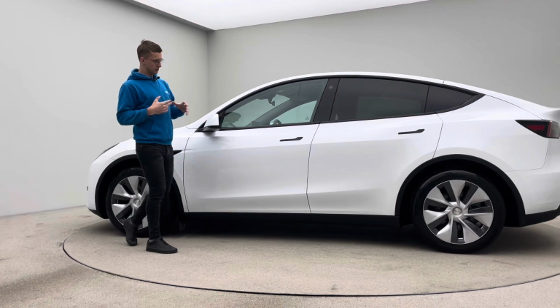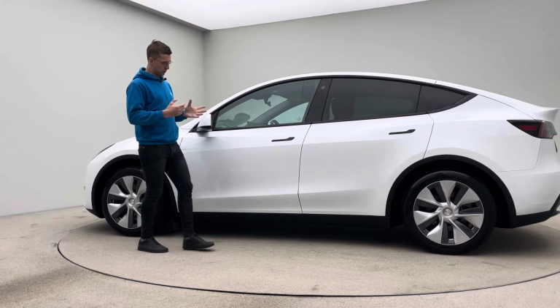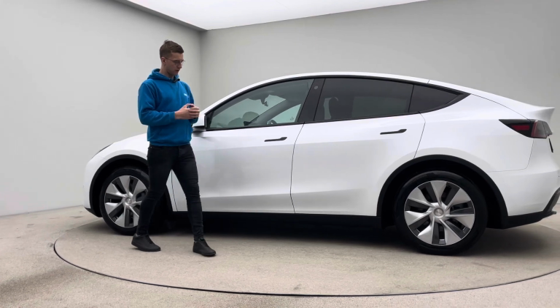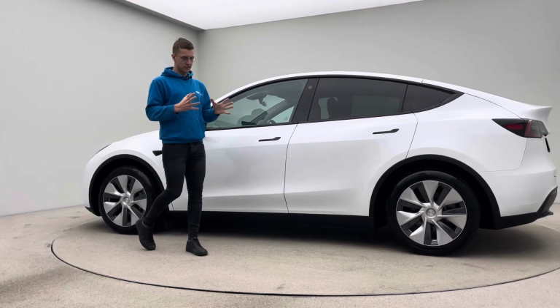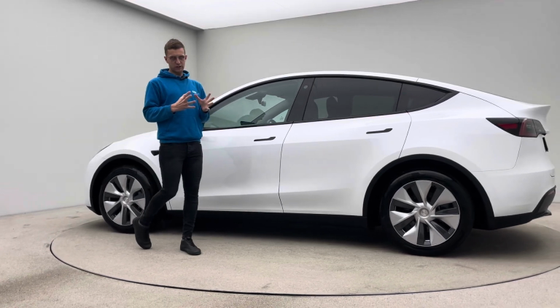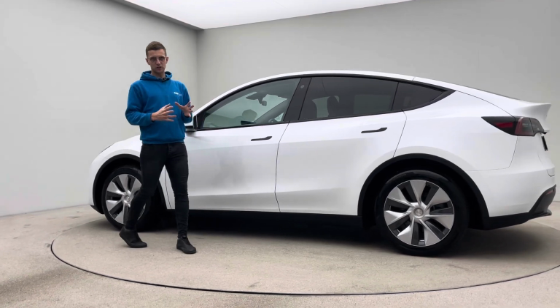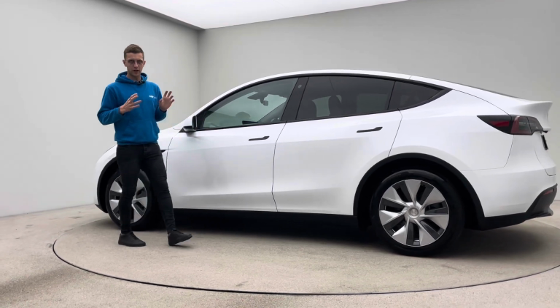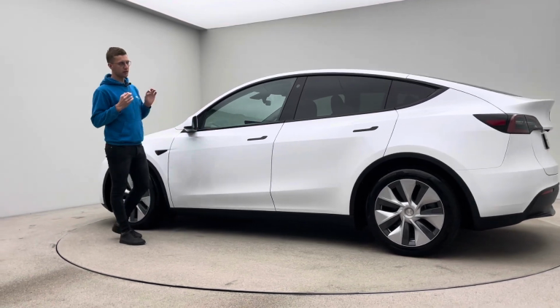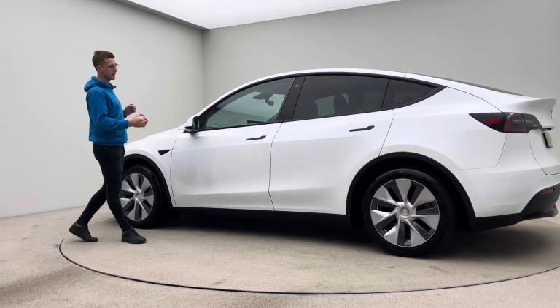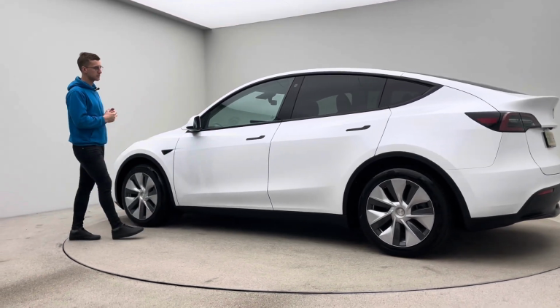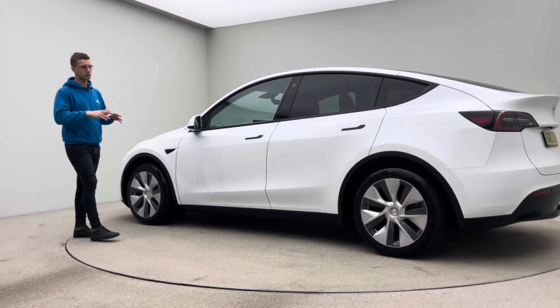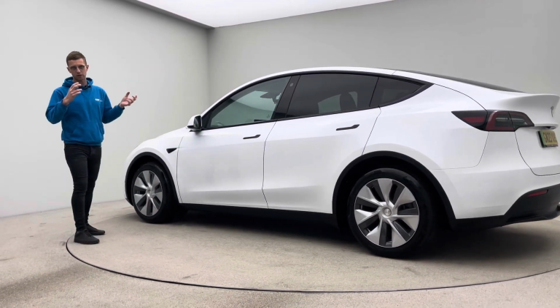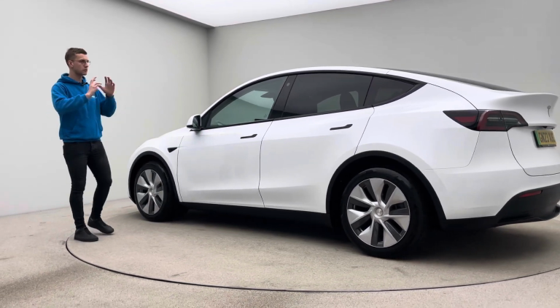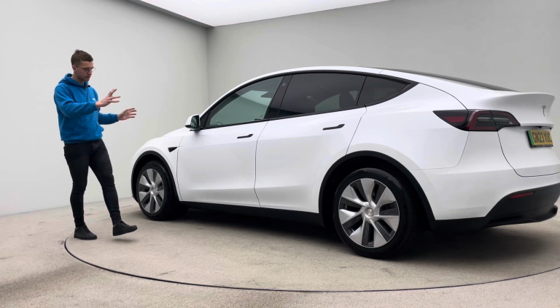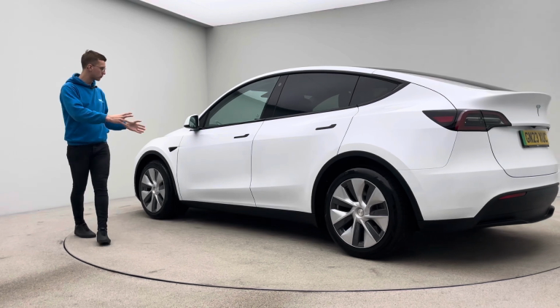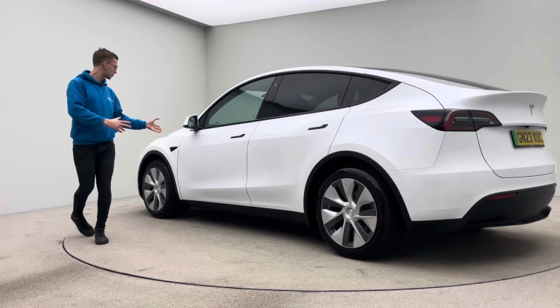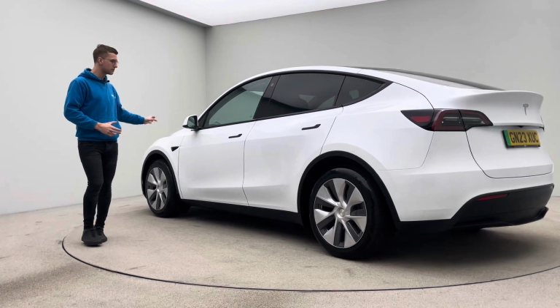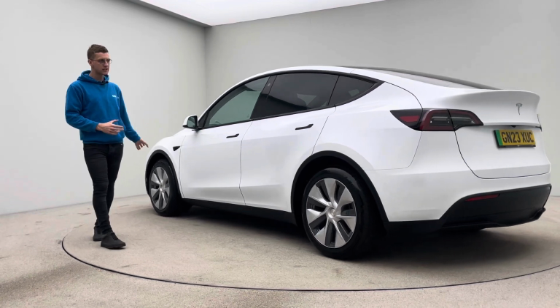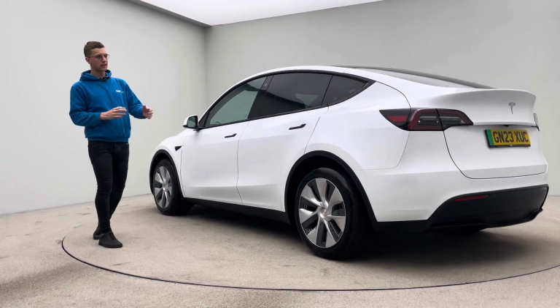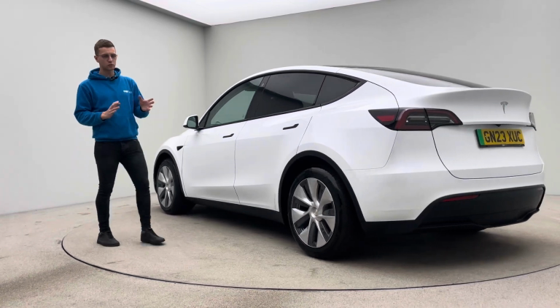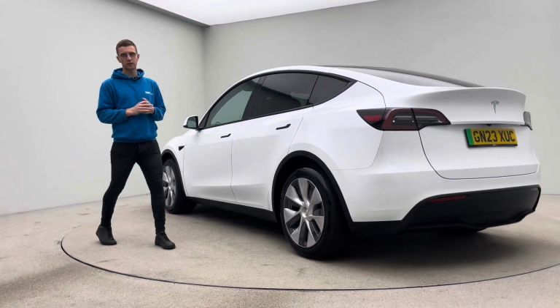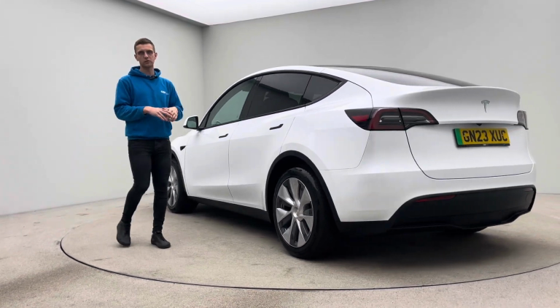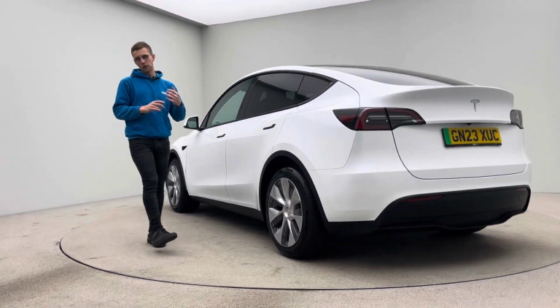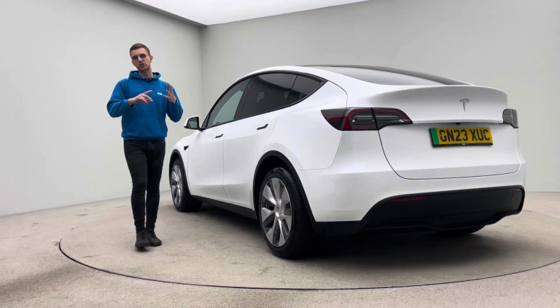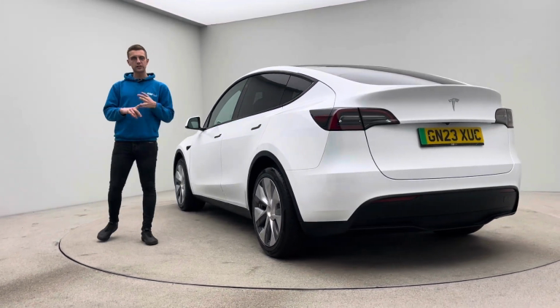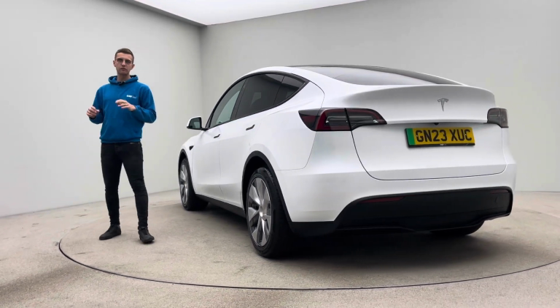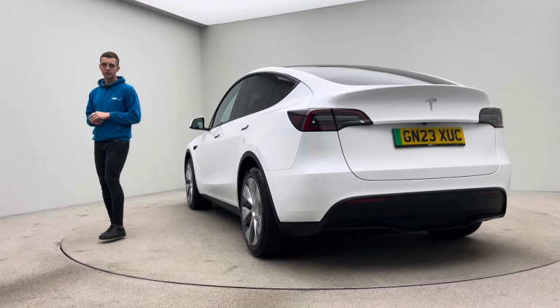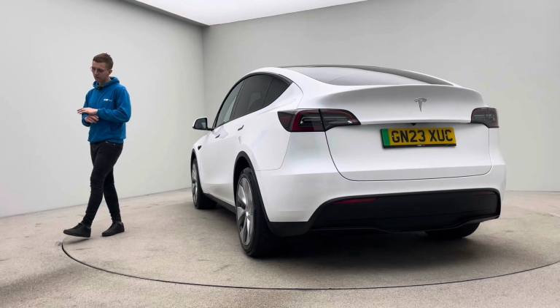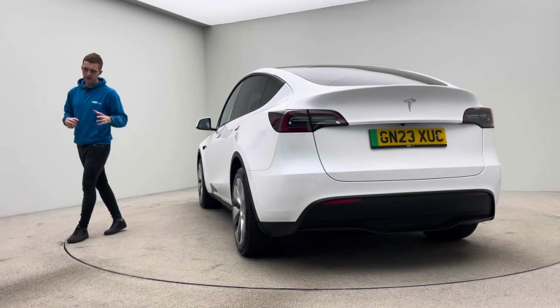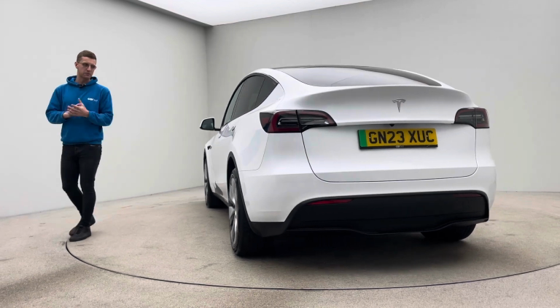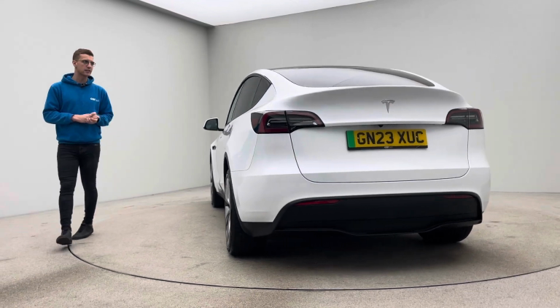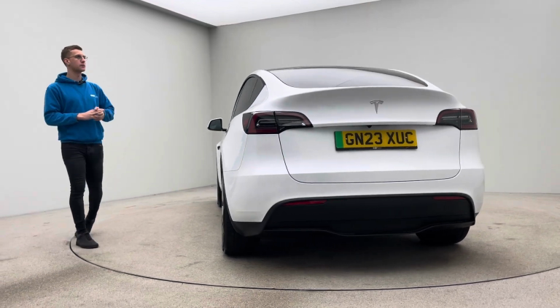This is rear wheel drive, so the standard range vehicle and the latest model, so de-chromed — window surrounds, door handles, wing mirrors, indicators, all de-chromed — wireless charging, electric boot lid, and obviously massive spec as standard anyway.